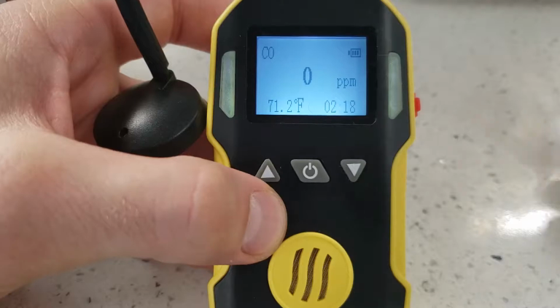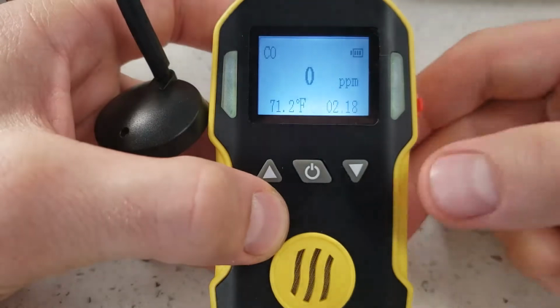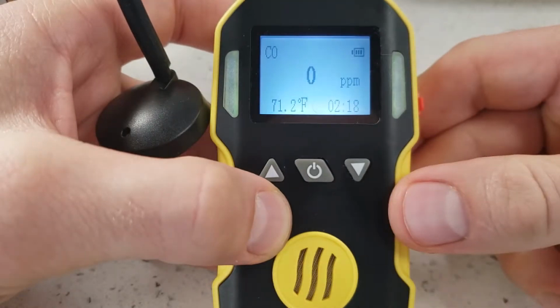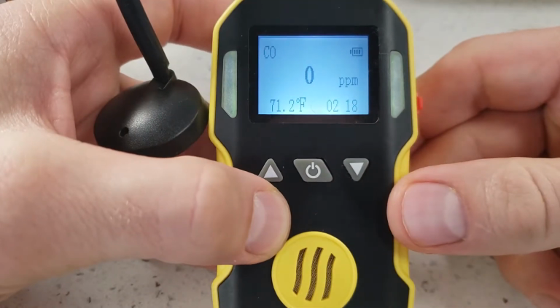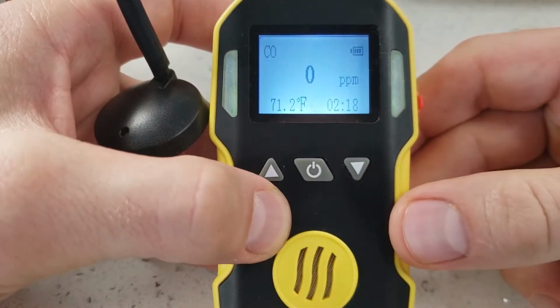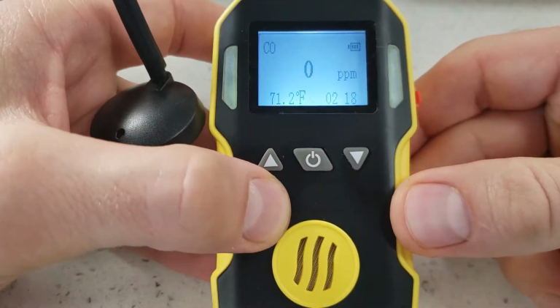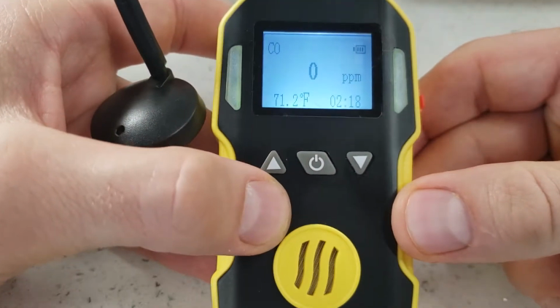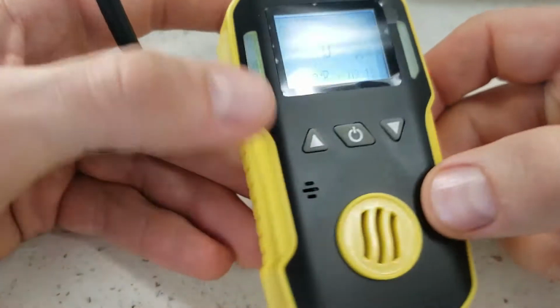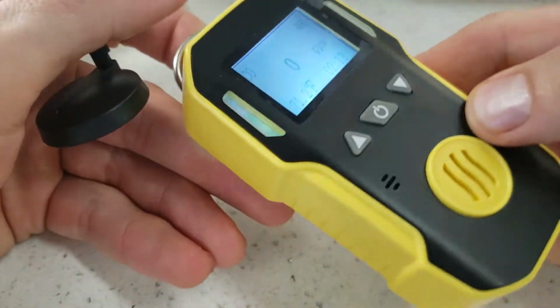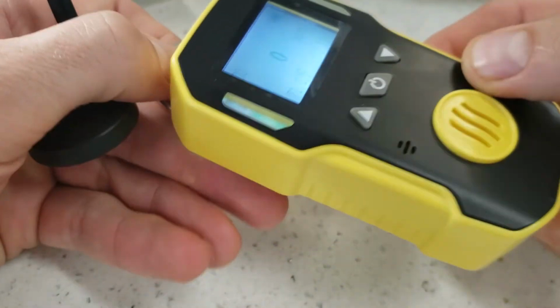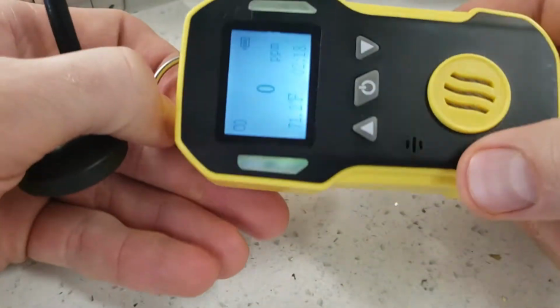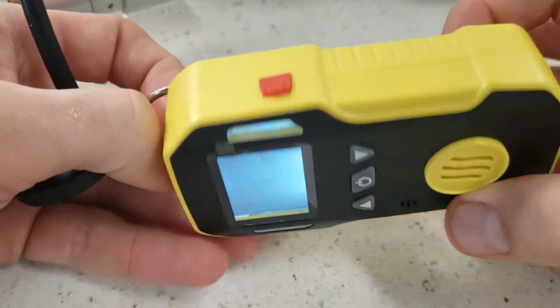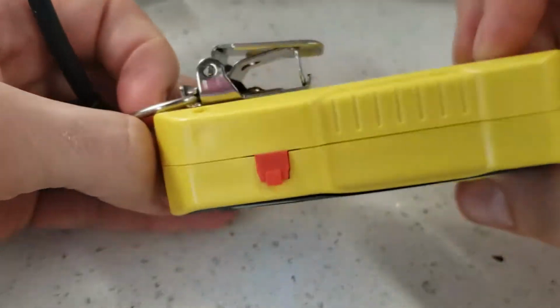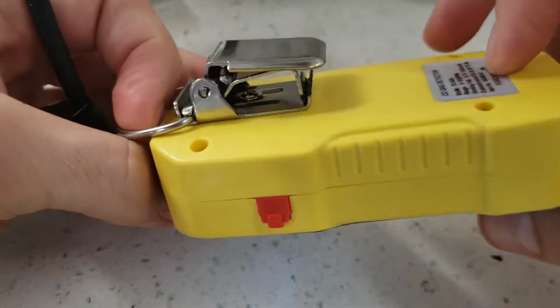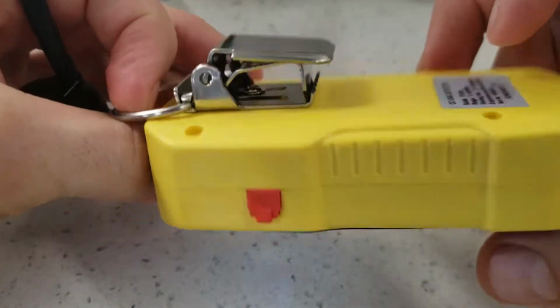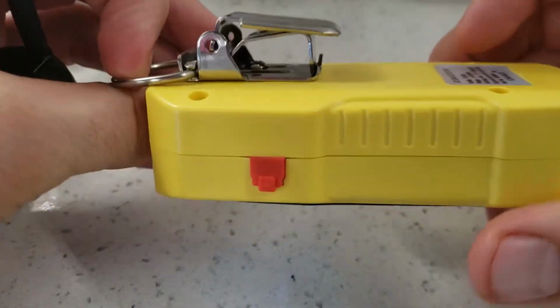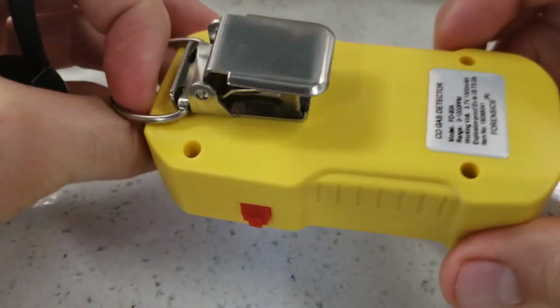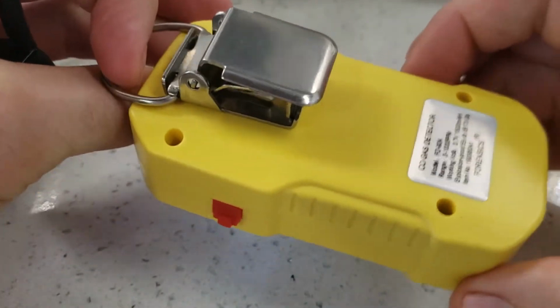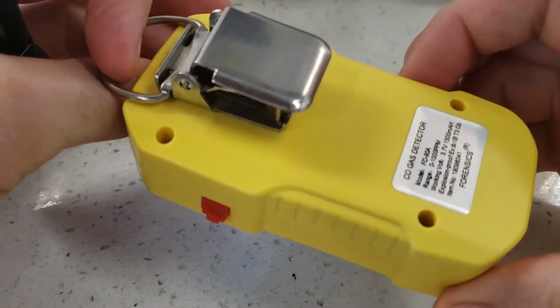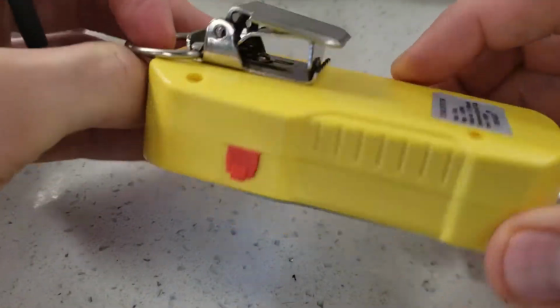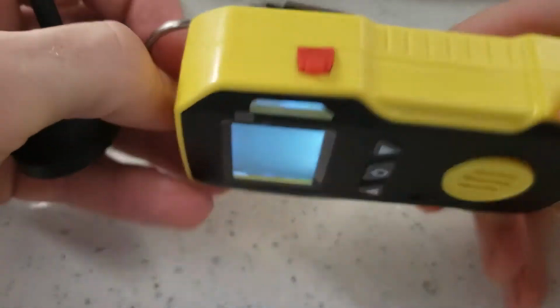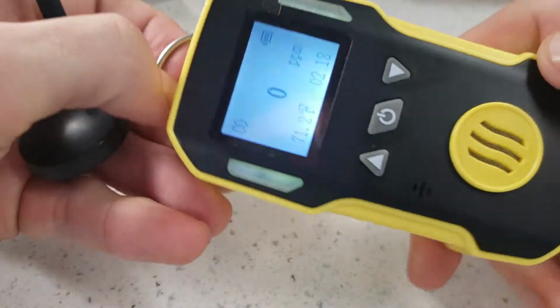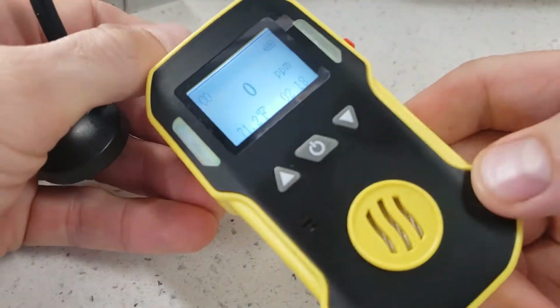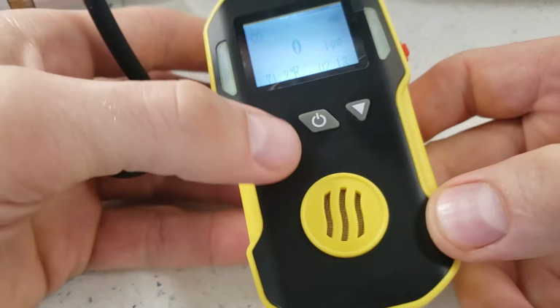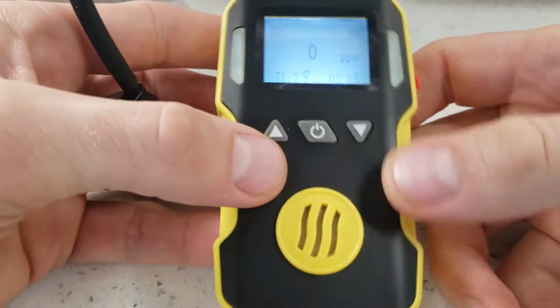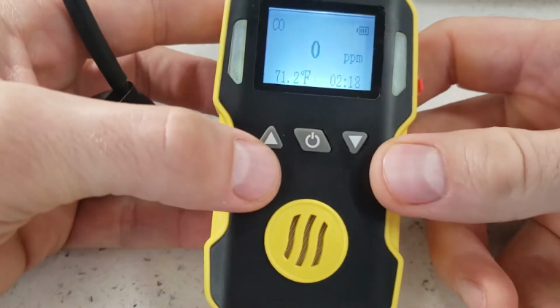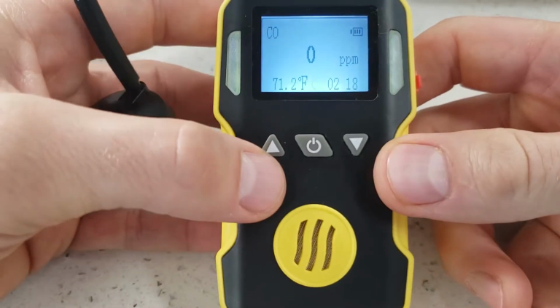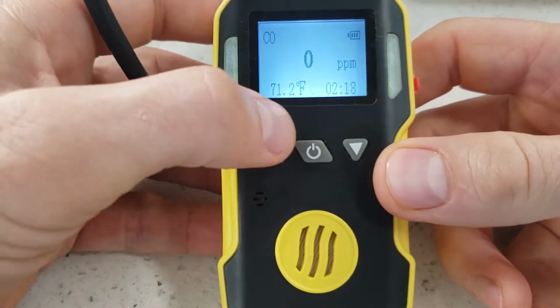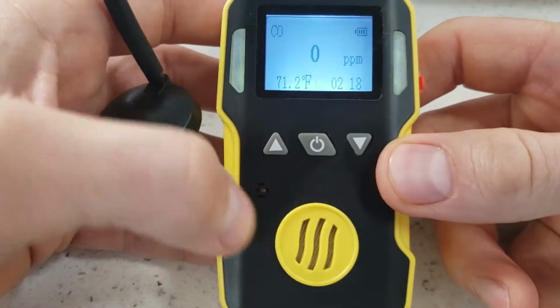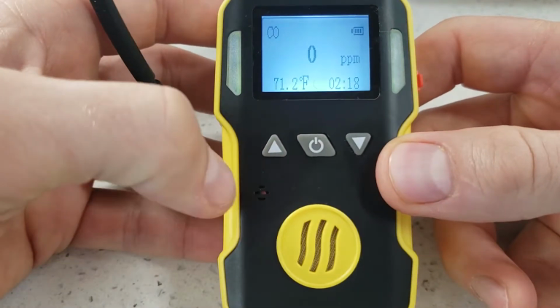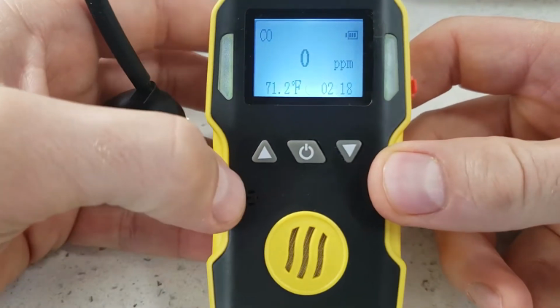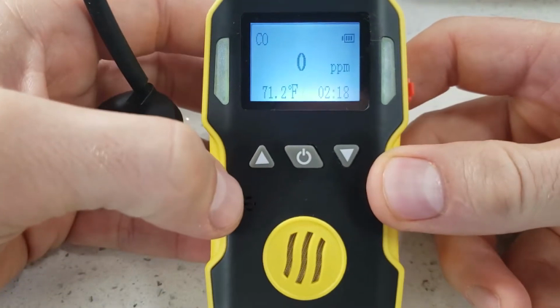Today we're going to be calibrating our FD90A series detector from Forensics Detectors. These are nice little units — we sell many of them, and they have a very high following and liking amongst our user groups.